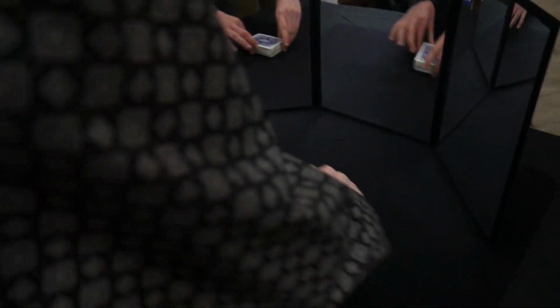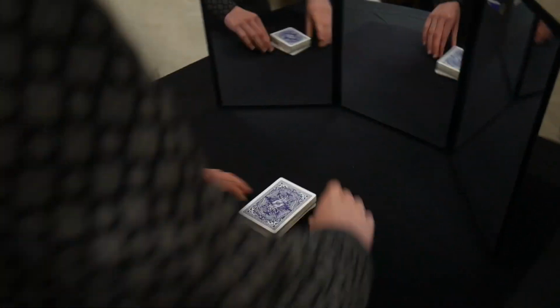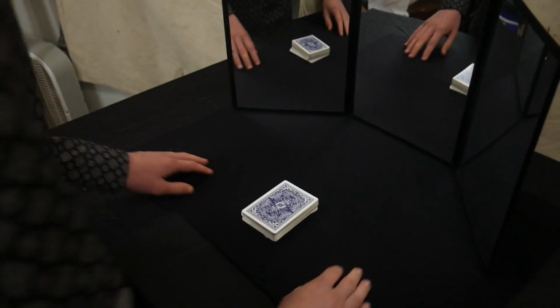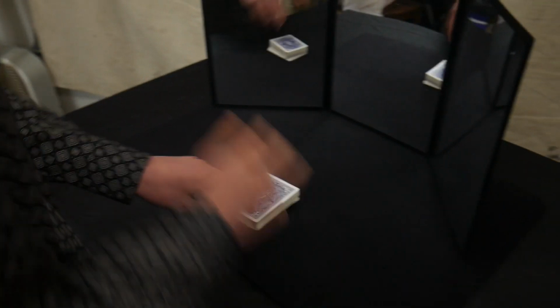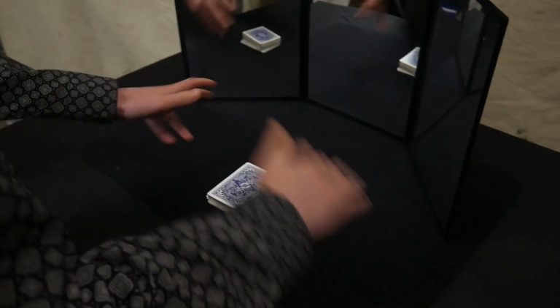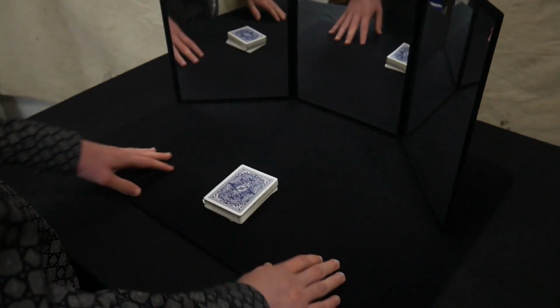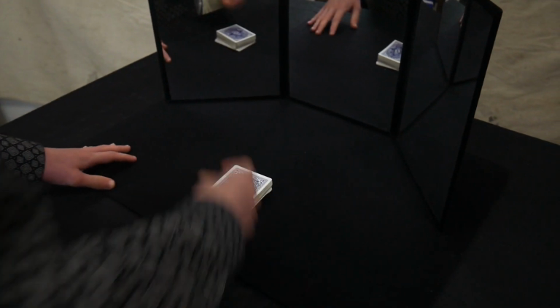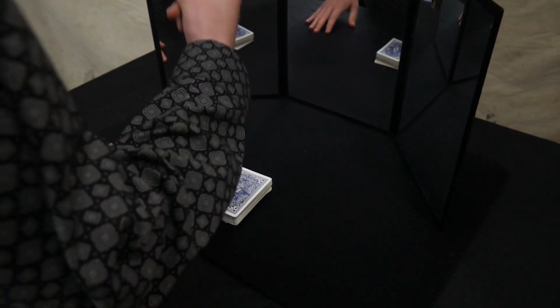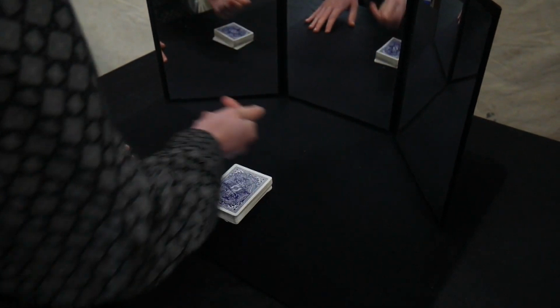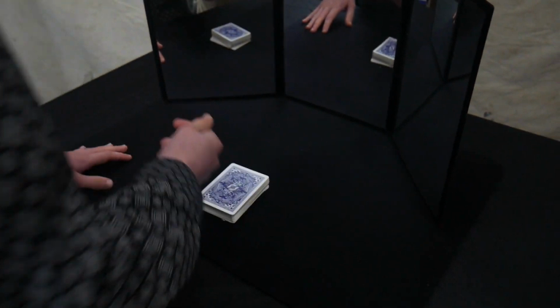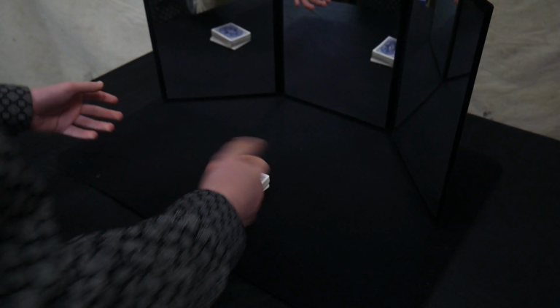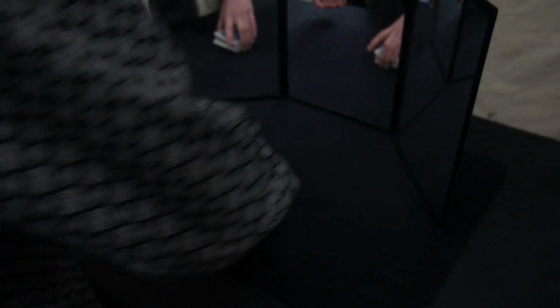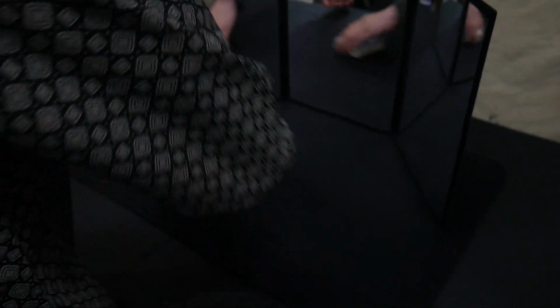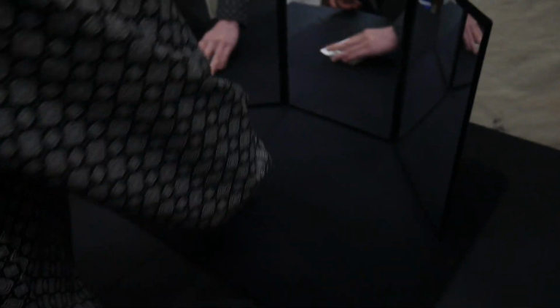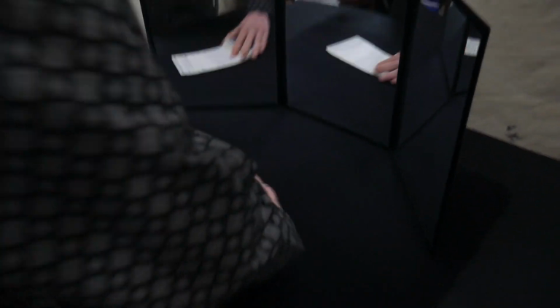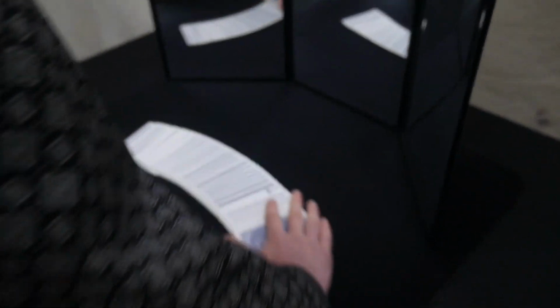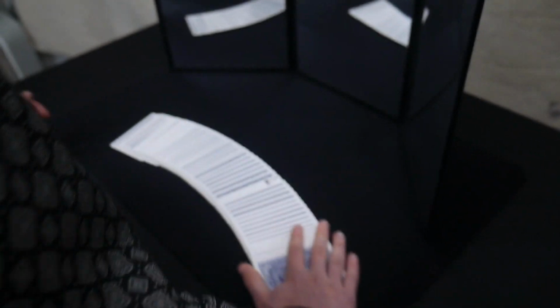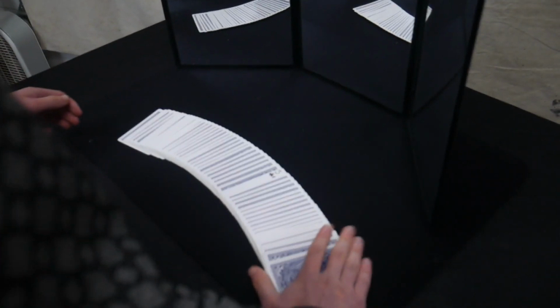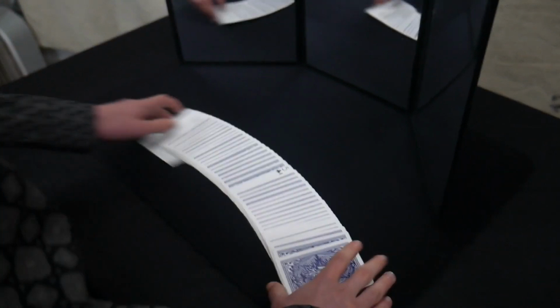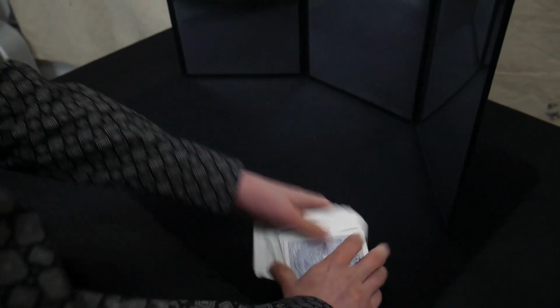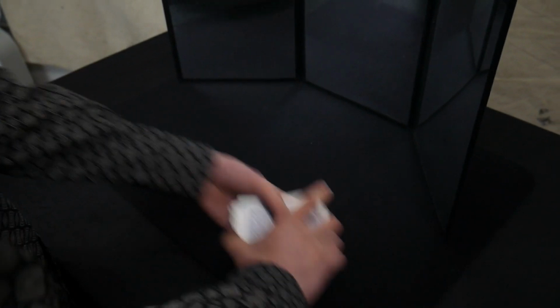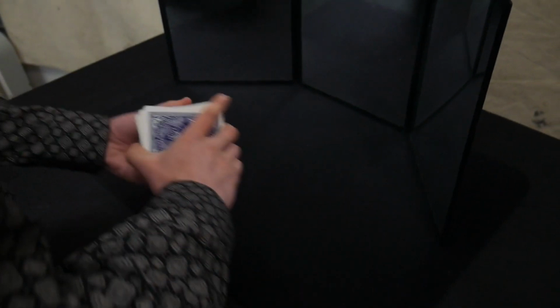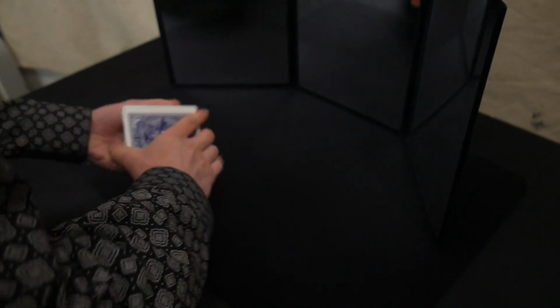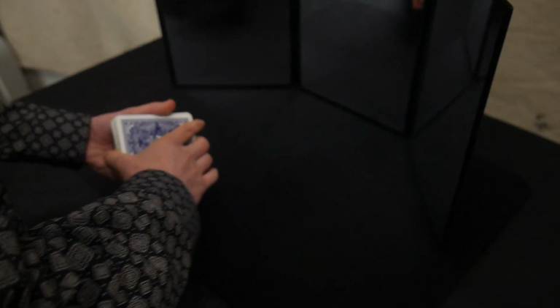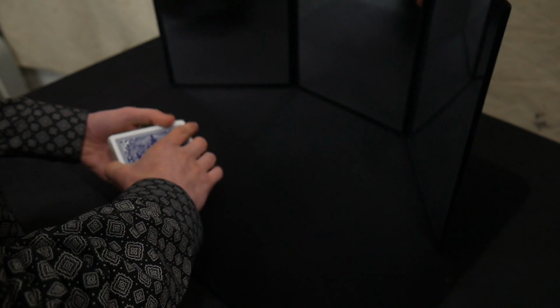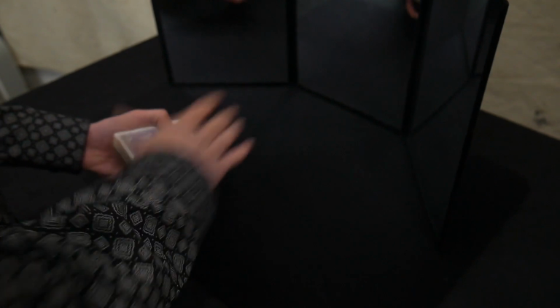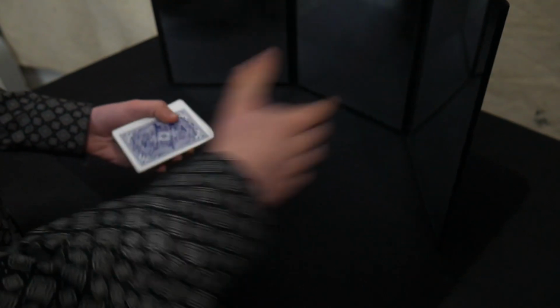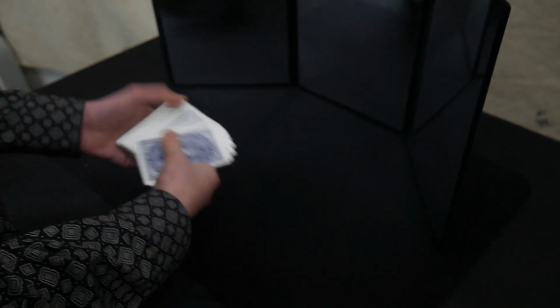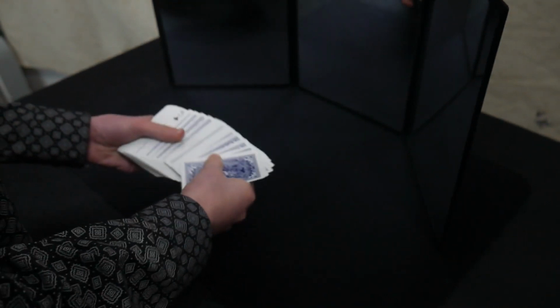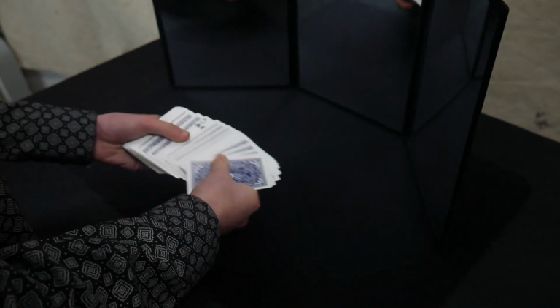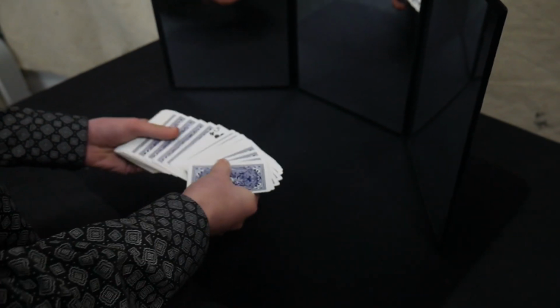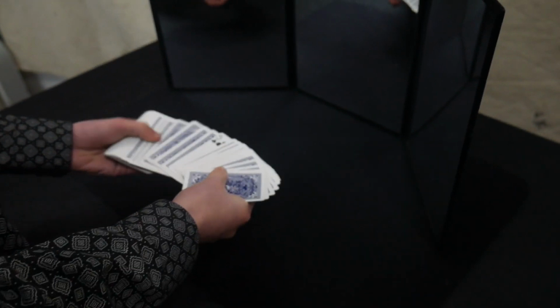Now you do whatever magic mumbo jumbo you want to do — I just snap. Then you spread out the cards. If you don't know how to do a clean spread like that, practice, or just spread it out in your hands.